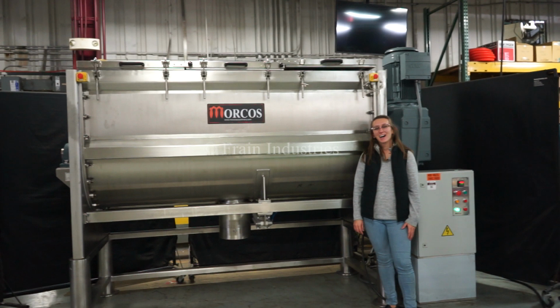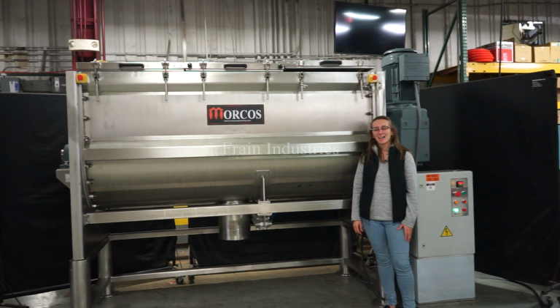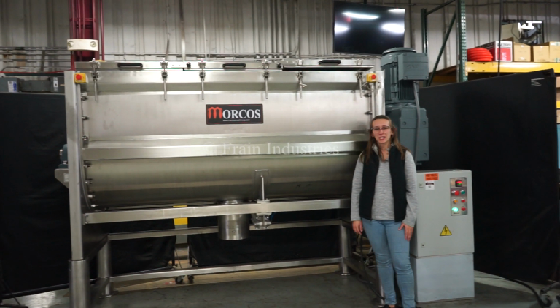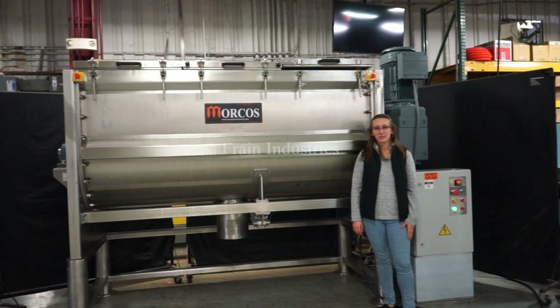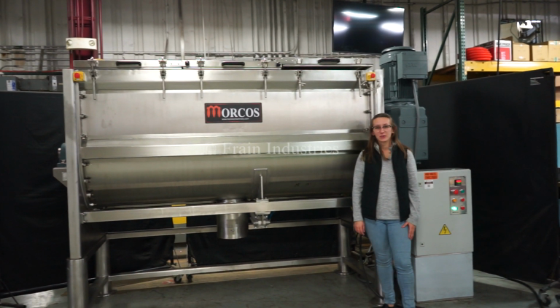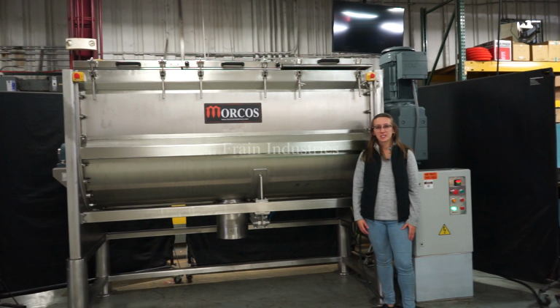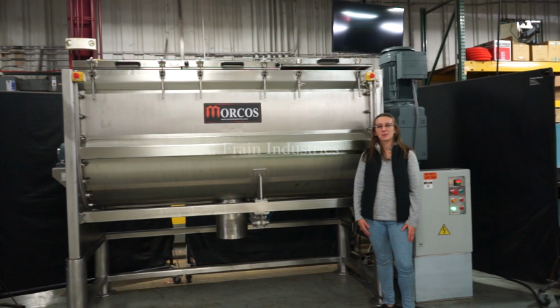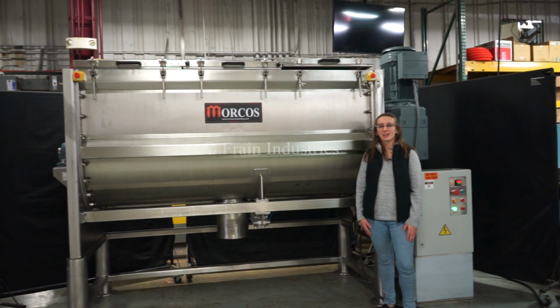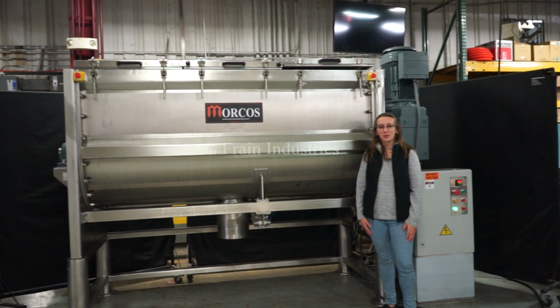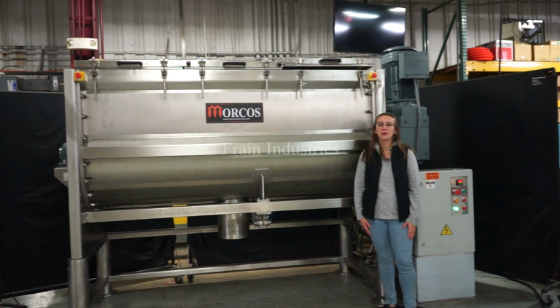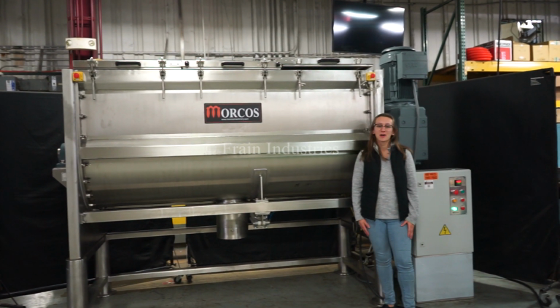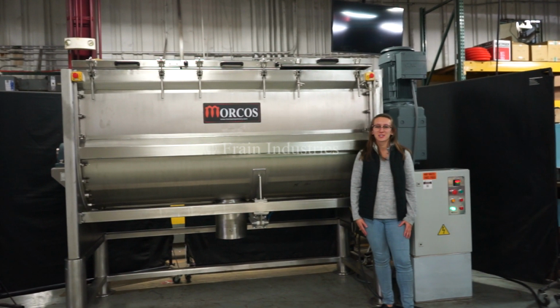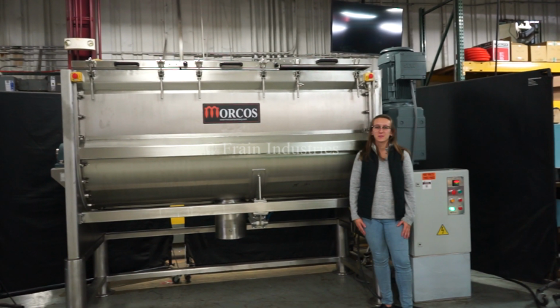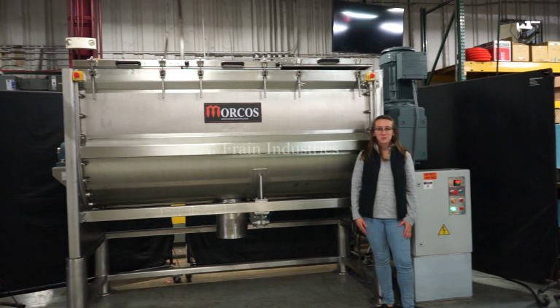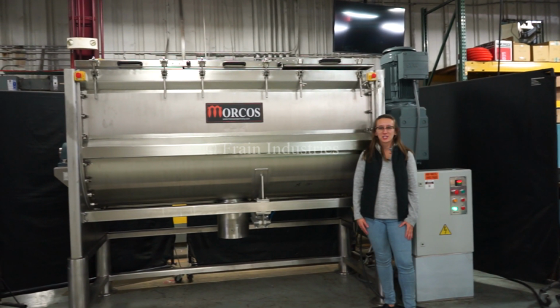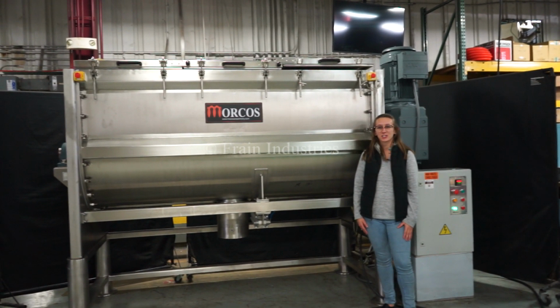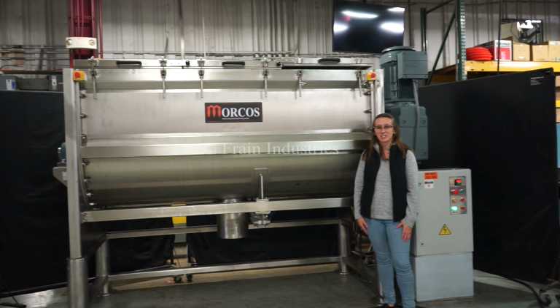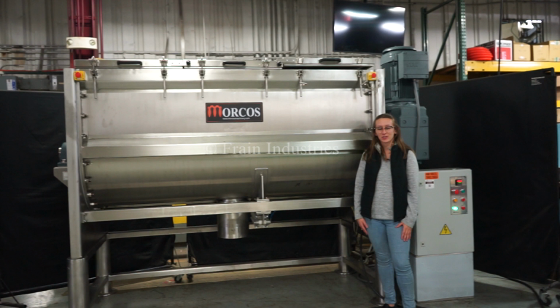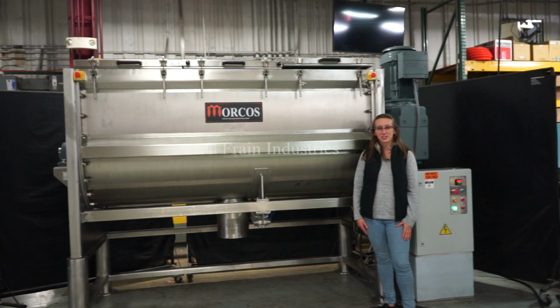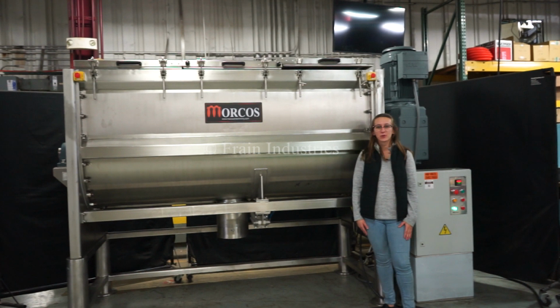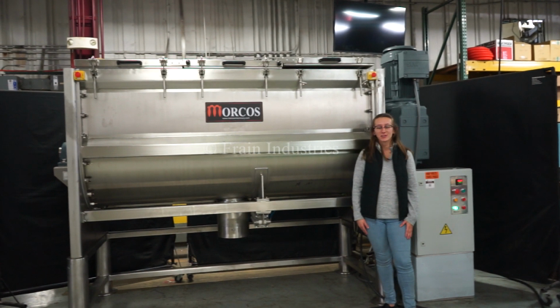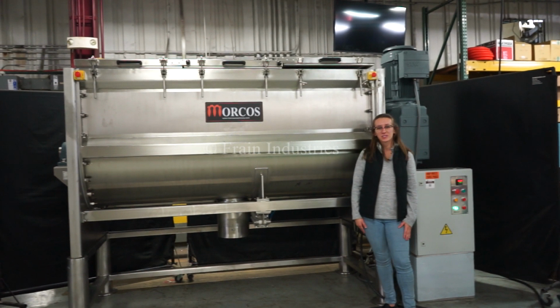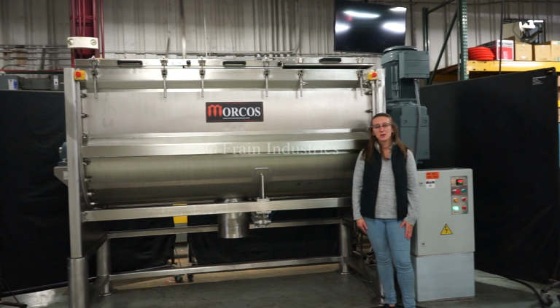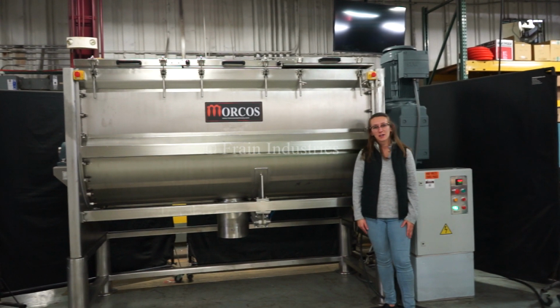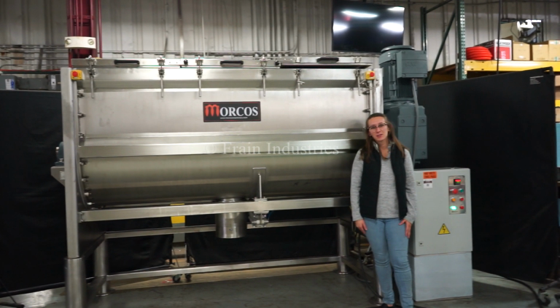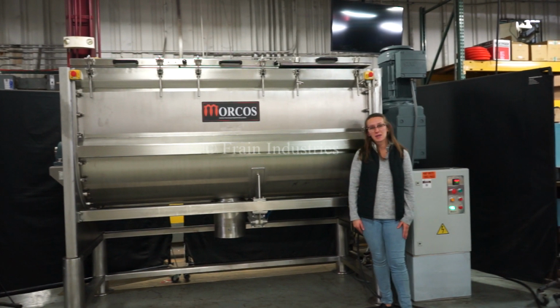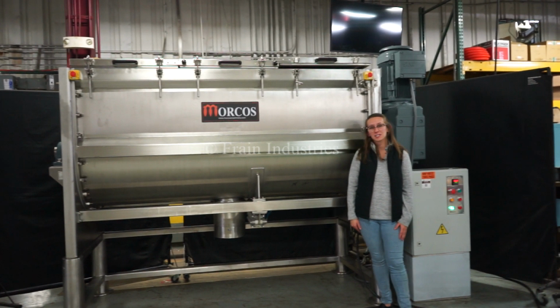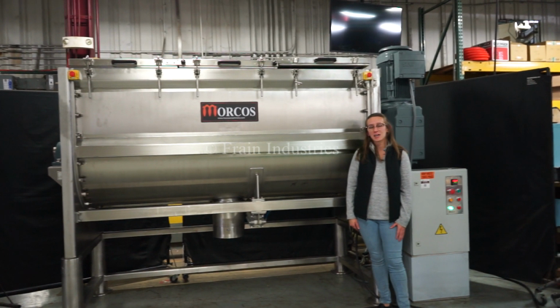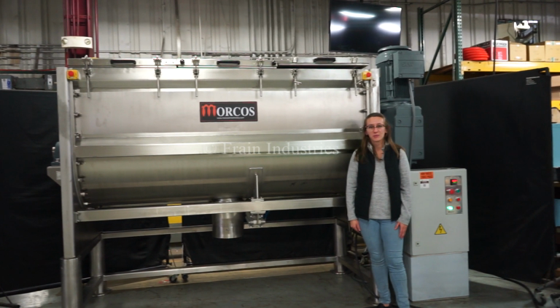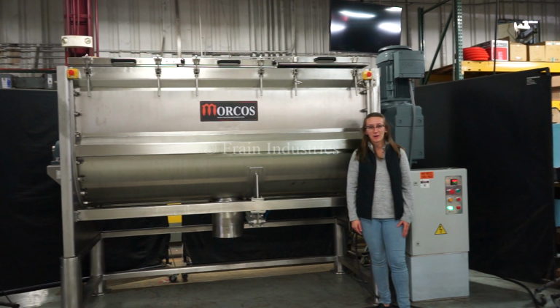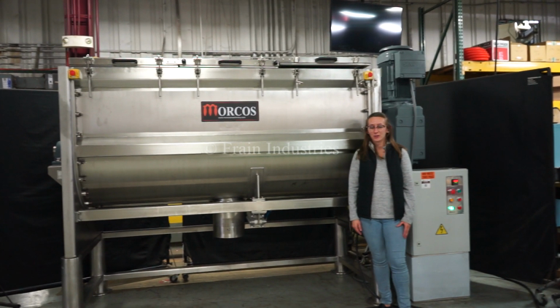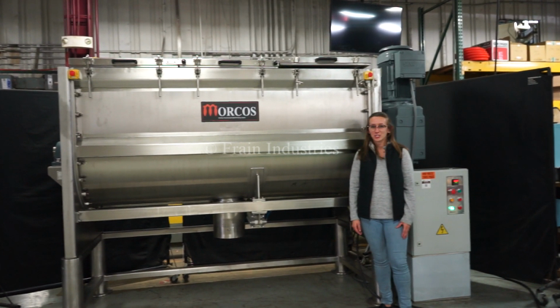Hi, I'm Elena with the Frame Group. Today we'll be cycling your Morcos powder mixer. This machine is currently set to three phase for 80 volts. We recommend reading the manual in its entirety before powering on the machine.